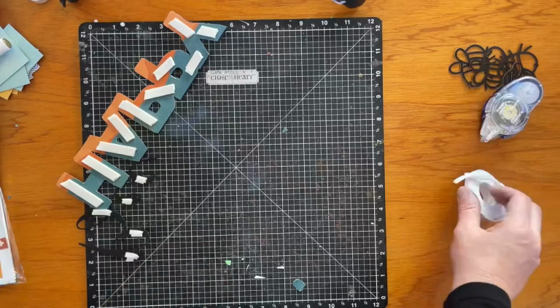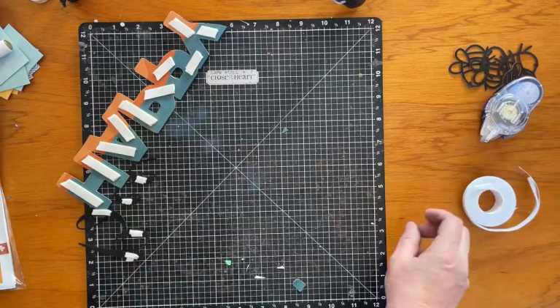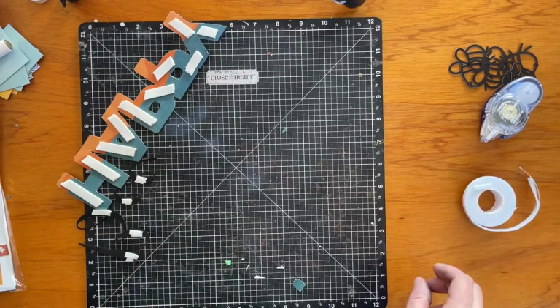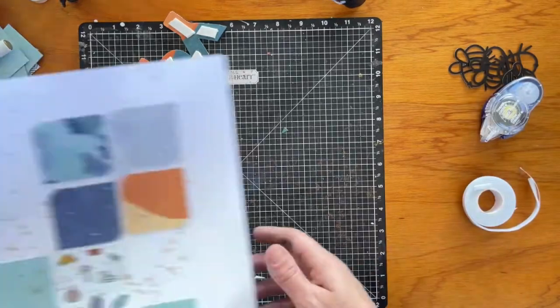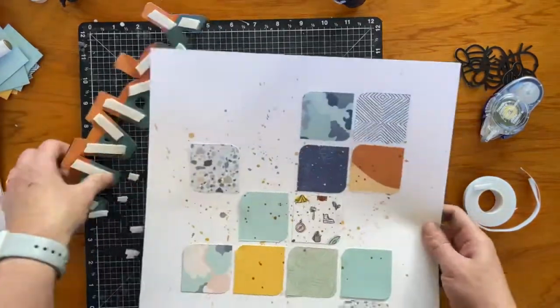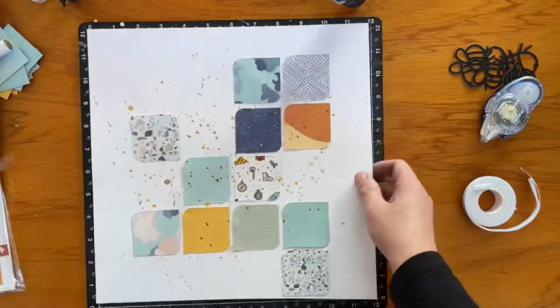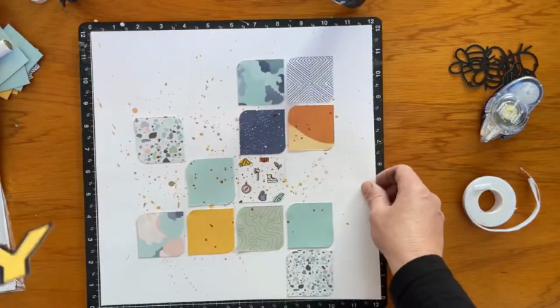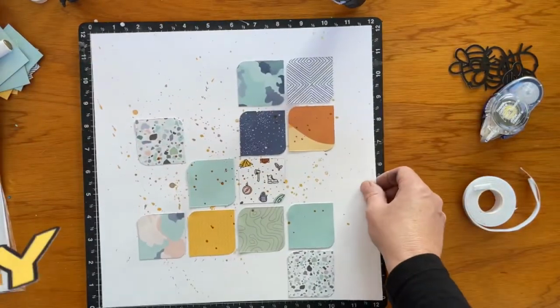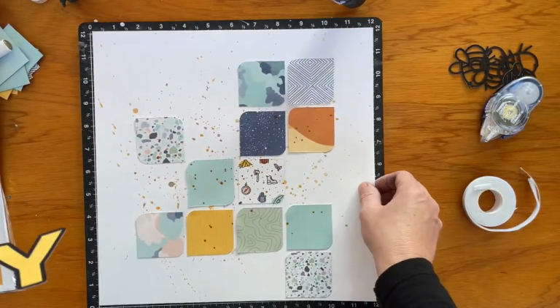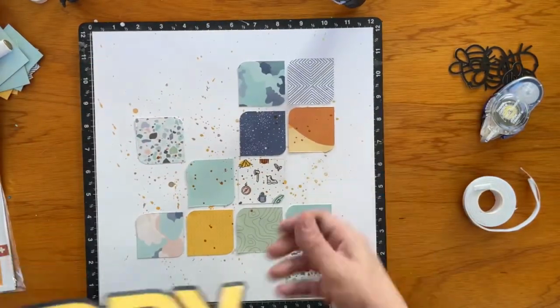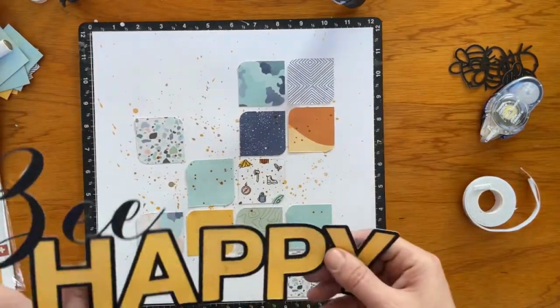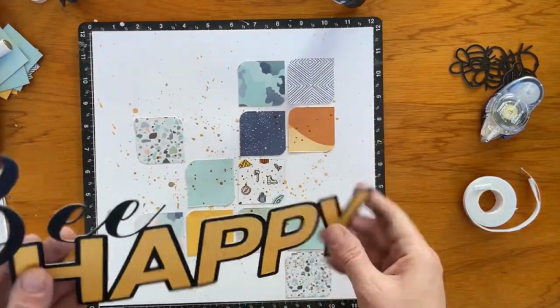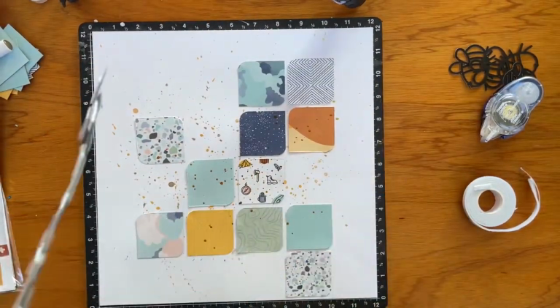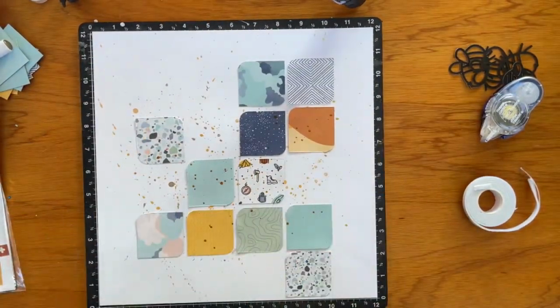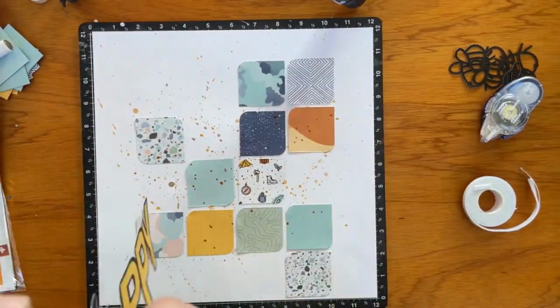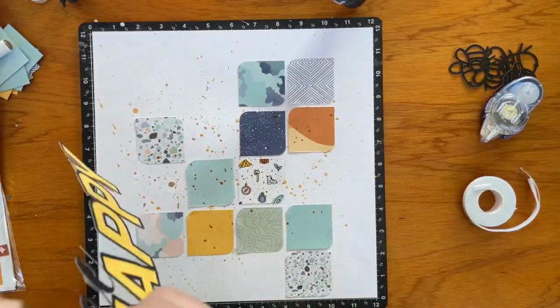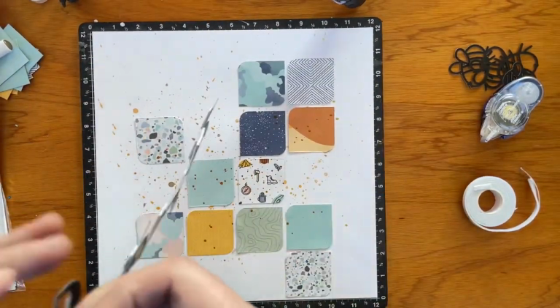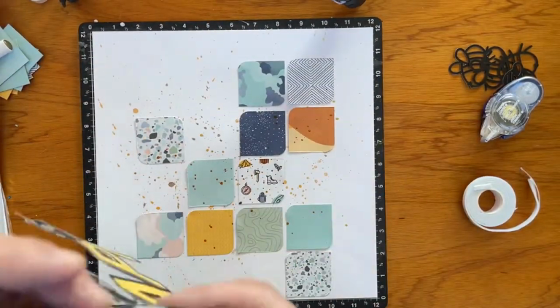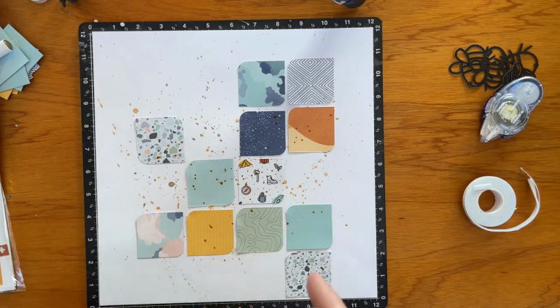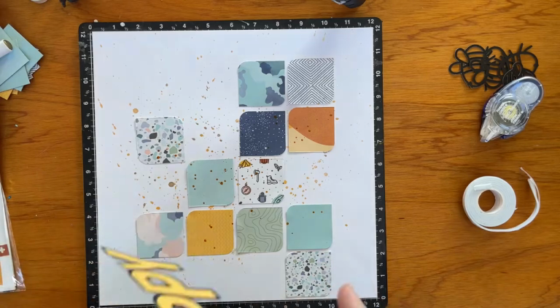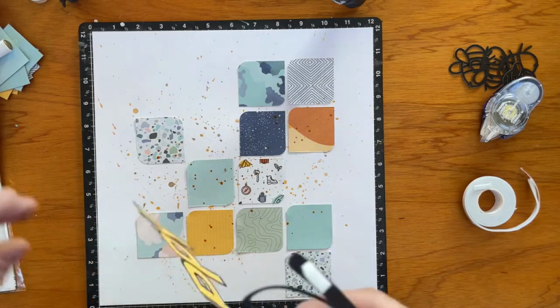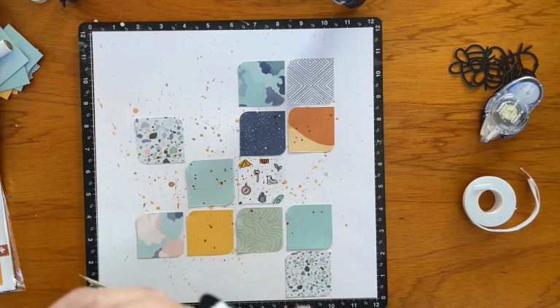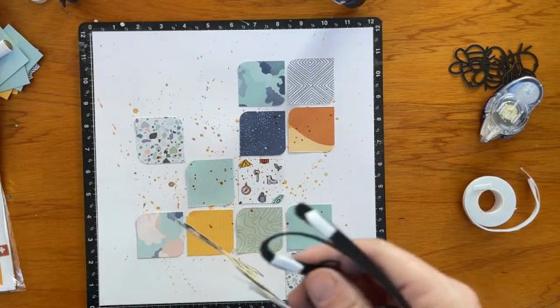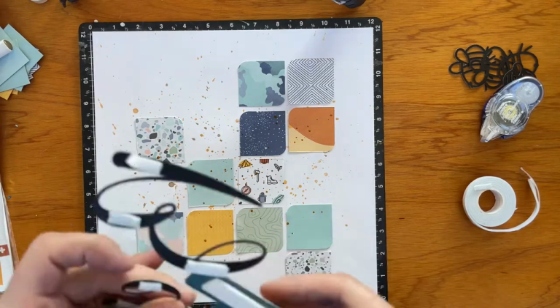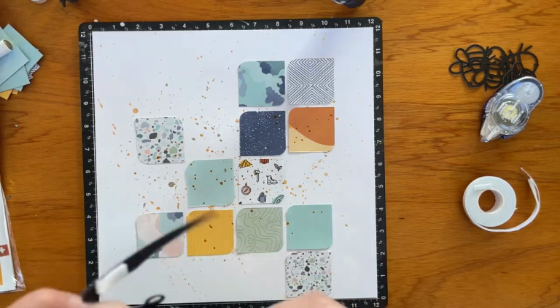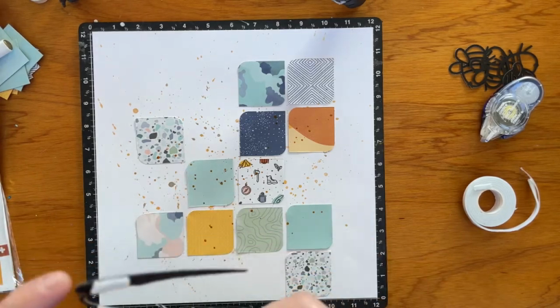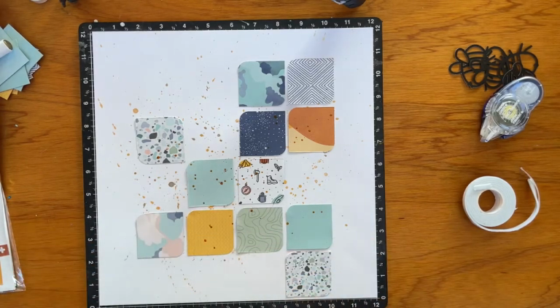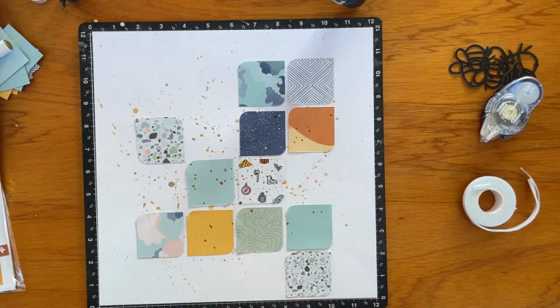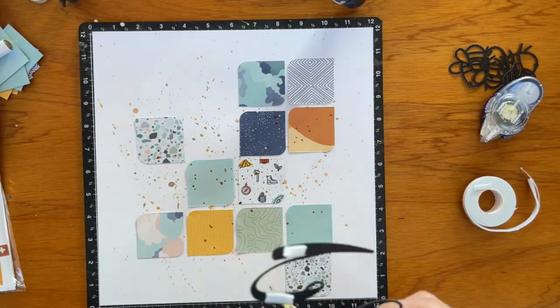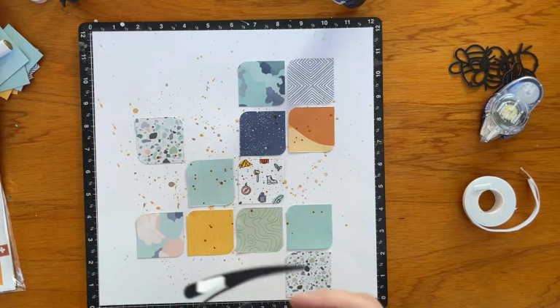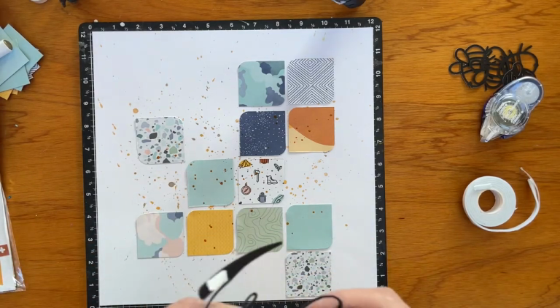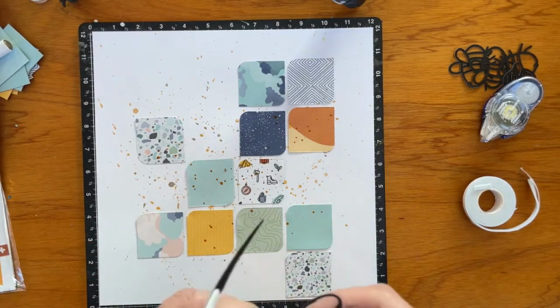Just getting all those little pieces there — perhaps I should have trimmed that down so you didn't have to see me putting the foam tape on all of them. Now you get to watch me peel them off. That's pretty exciting!